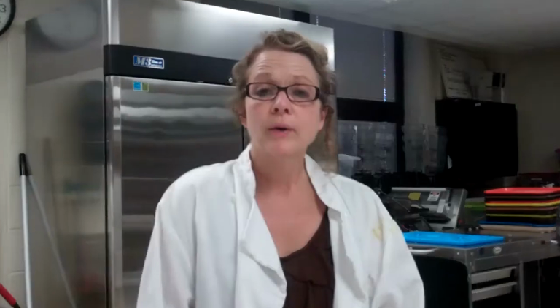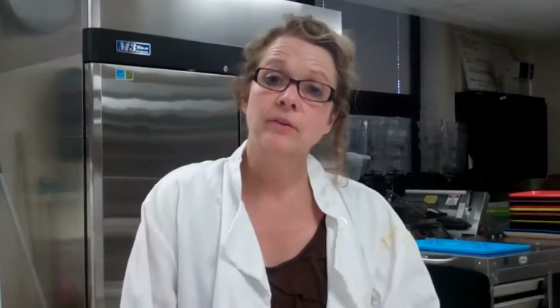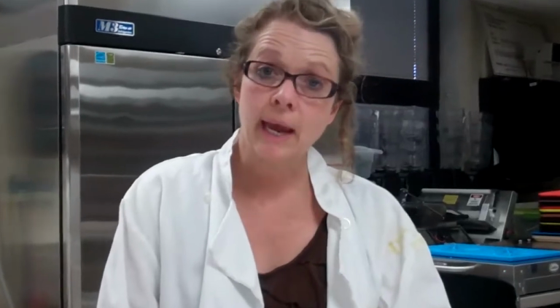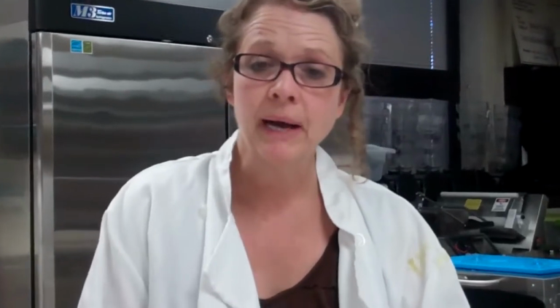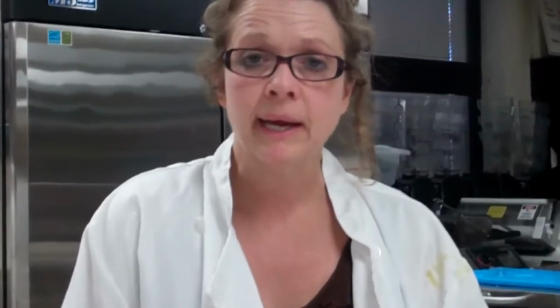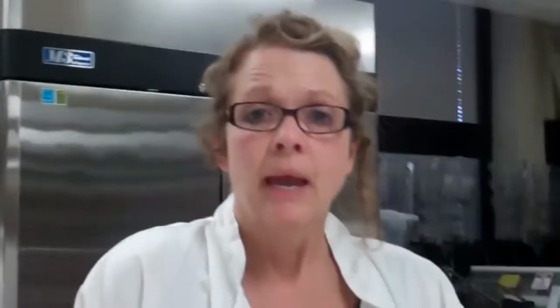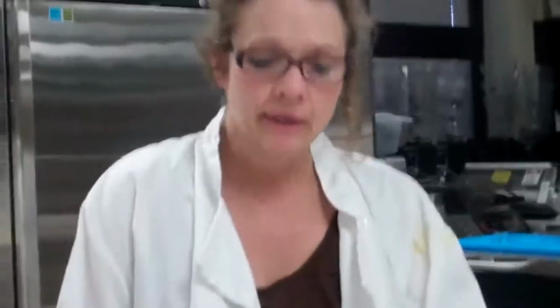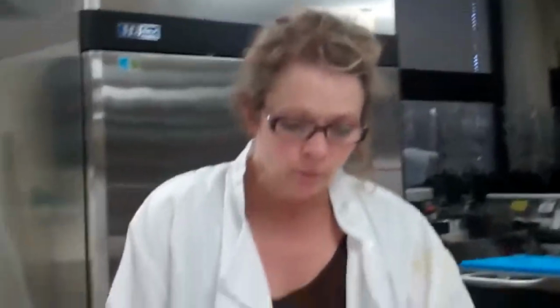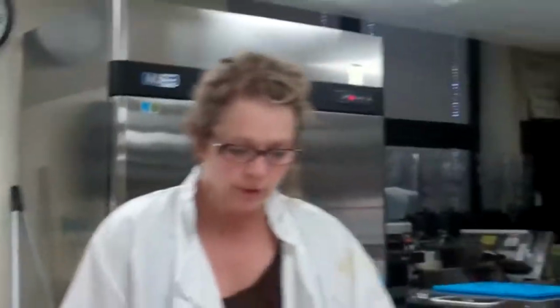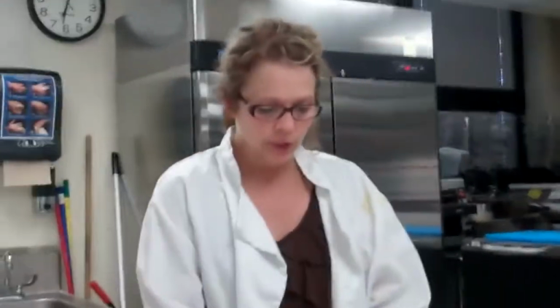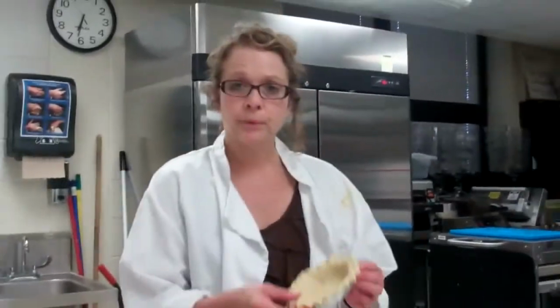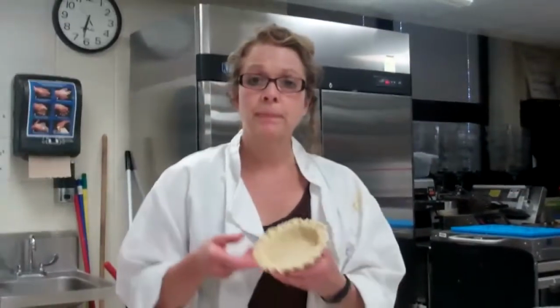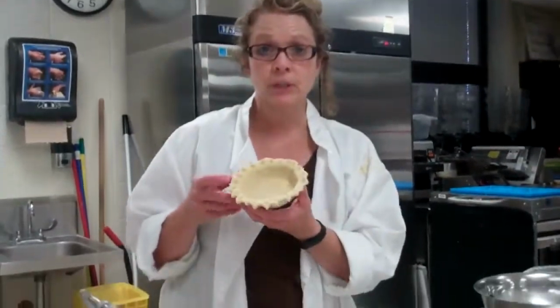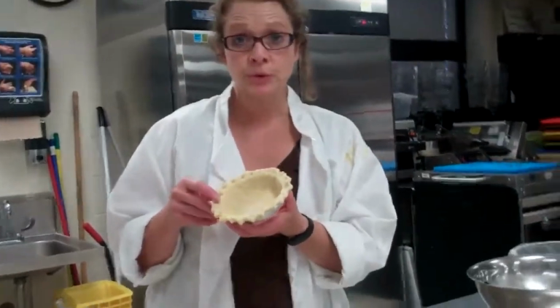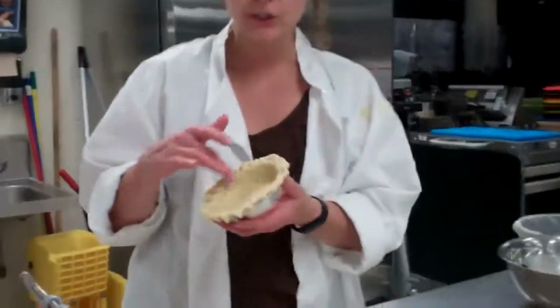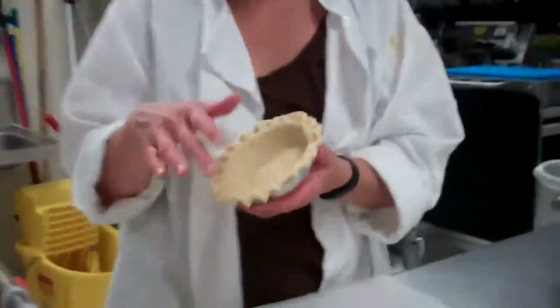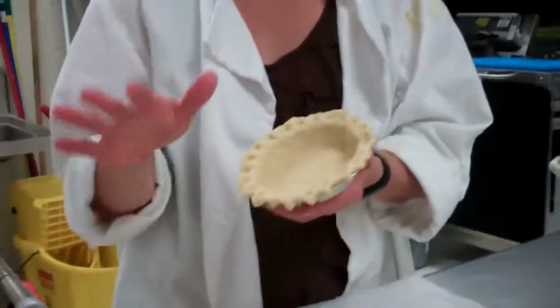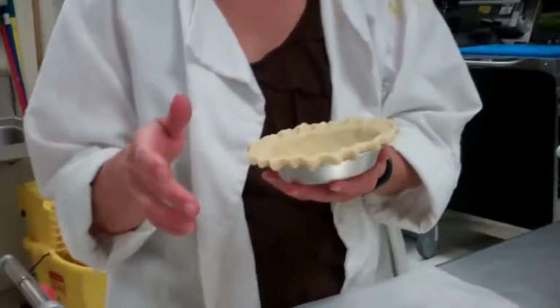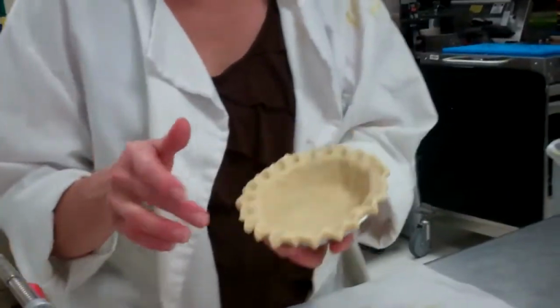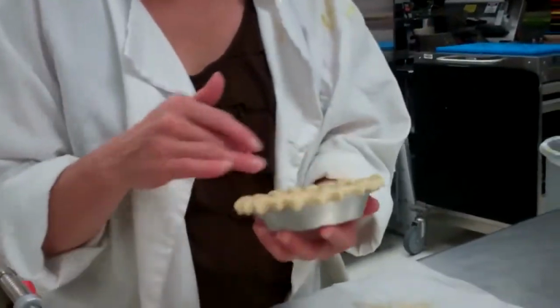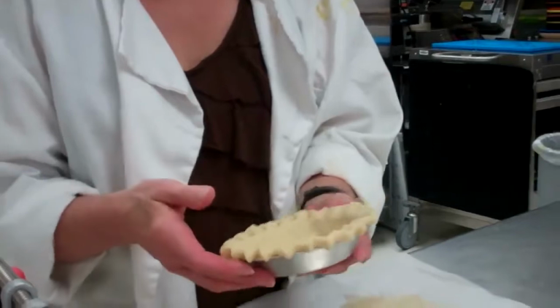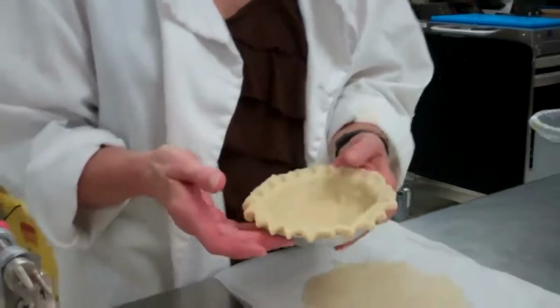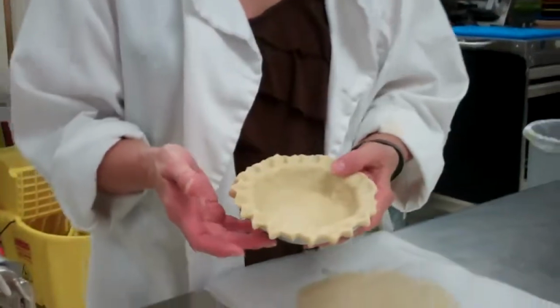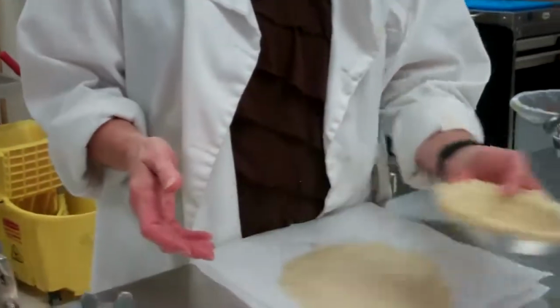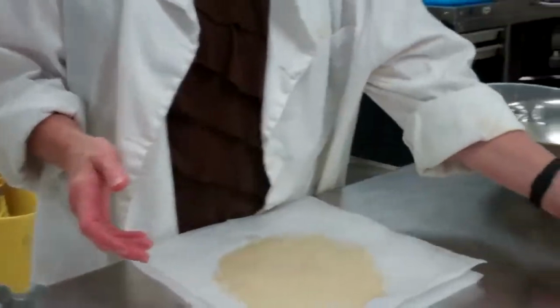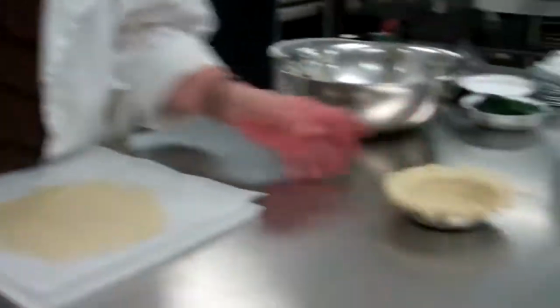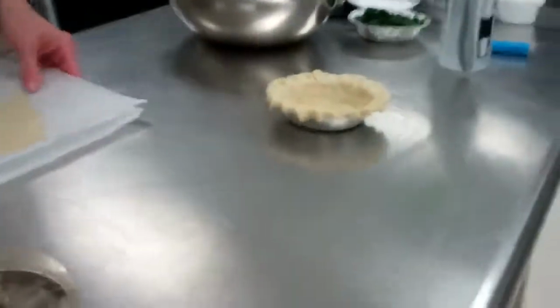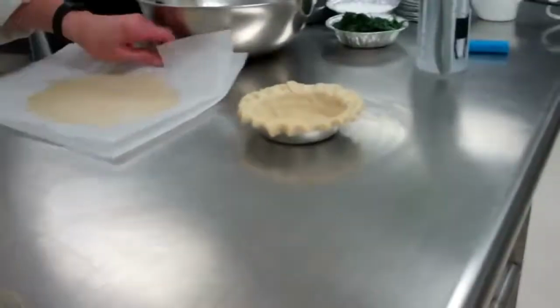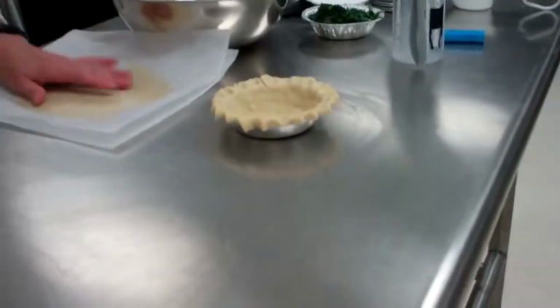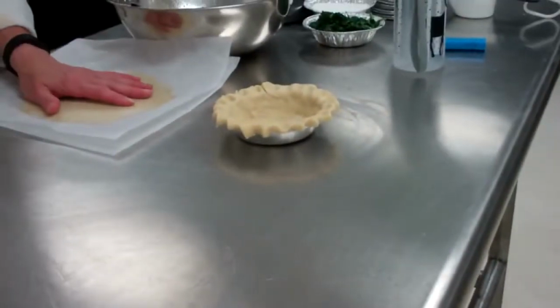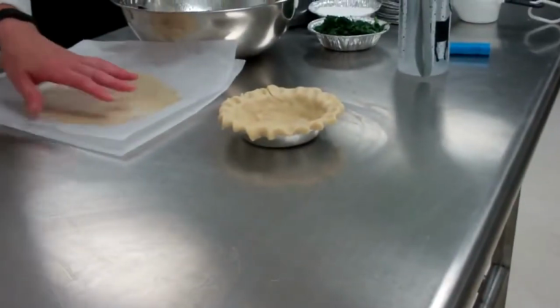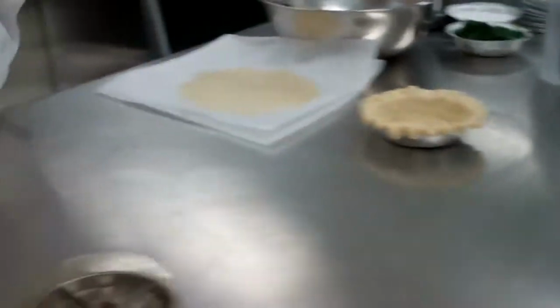This is the Apple Pie Lab, and we are going to start with the pre-made pie crust, which we've already showed you how to do. So this pie crust is ready to go for the apples, and now we need to make our apple filling.